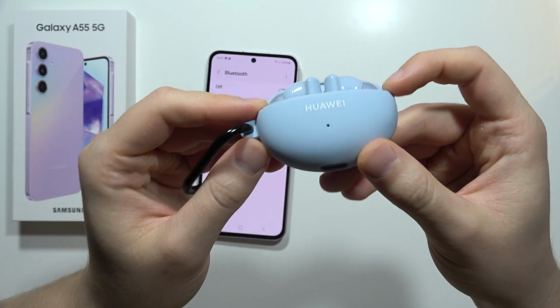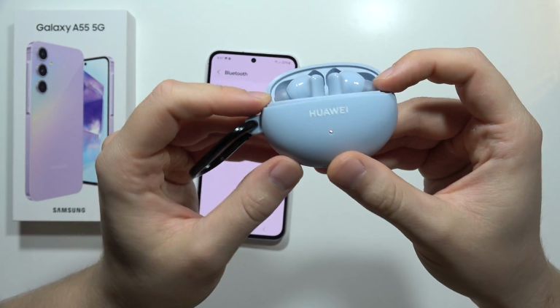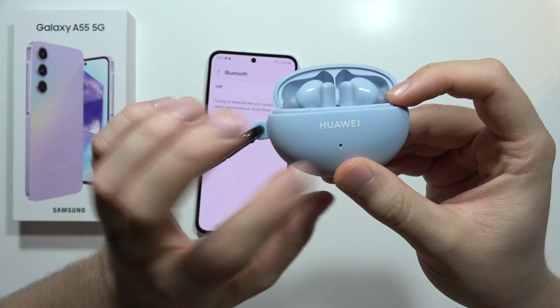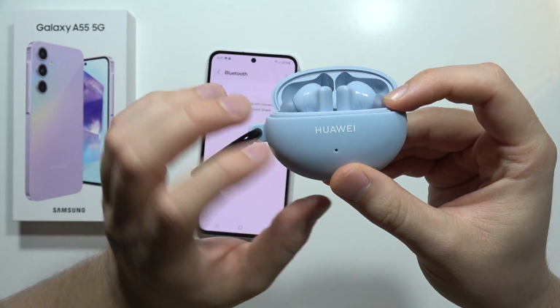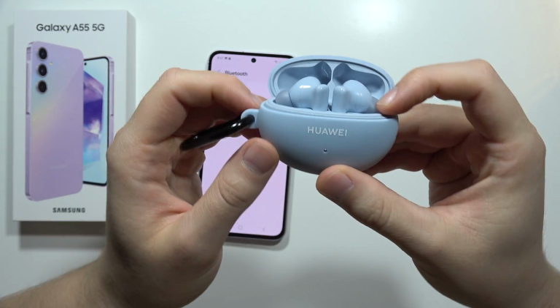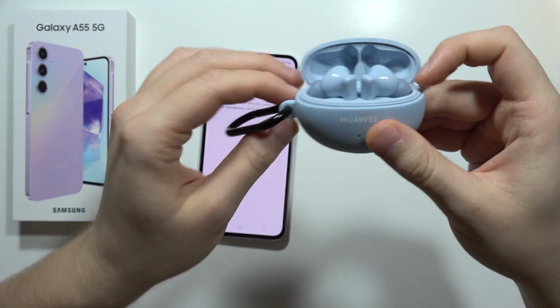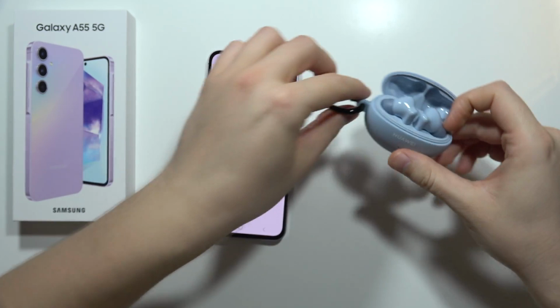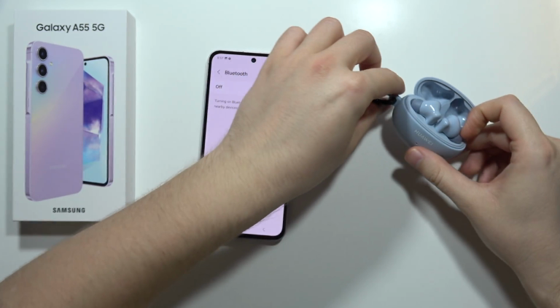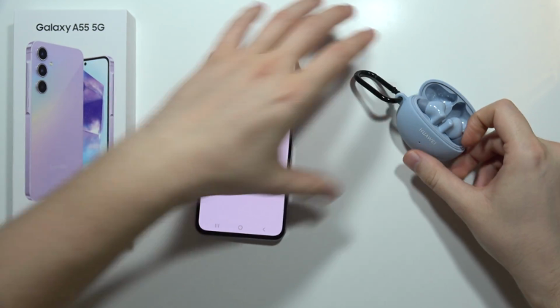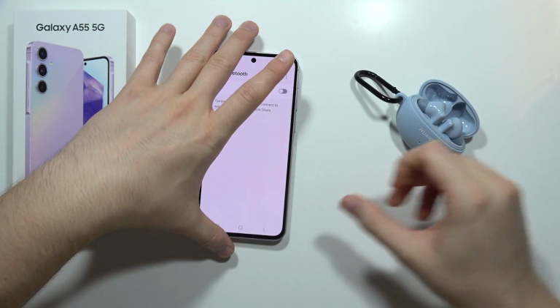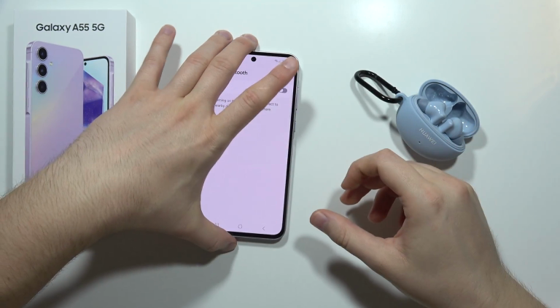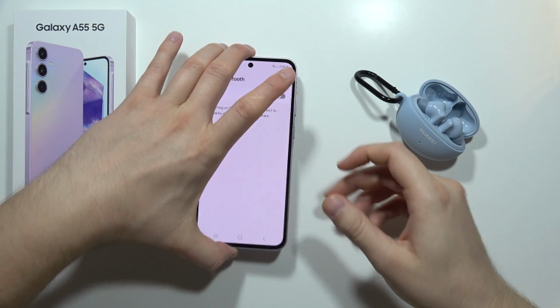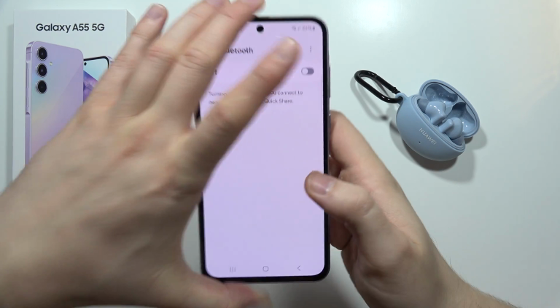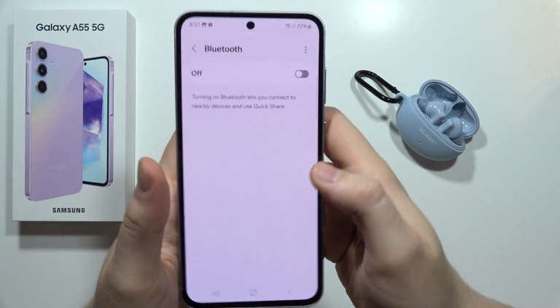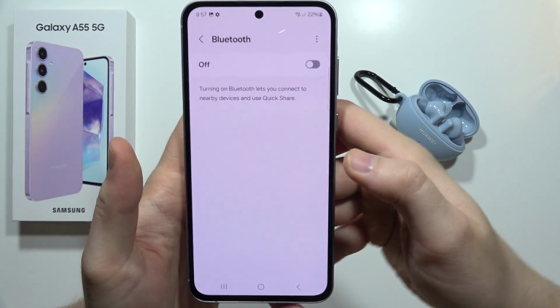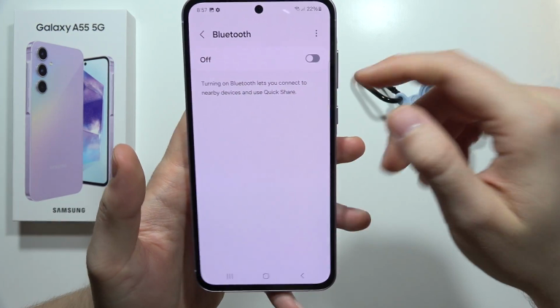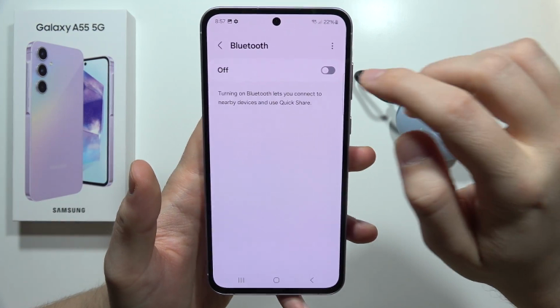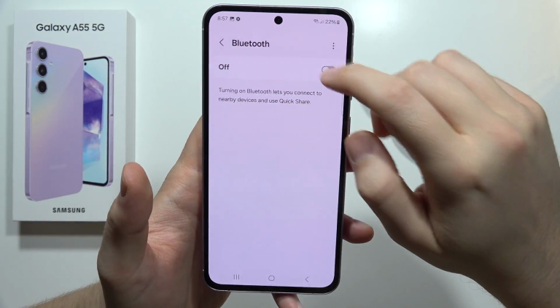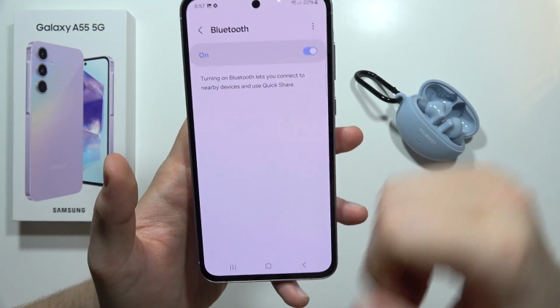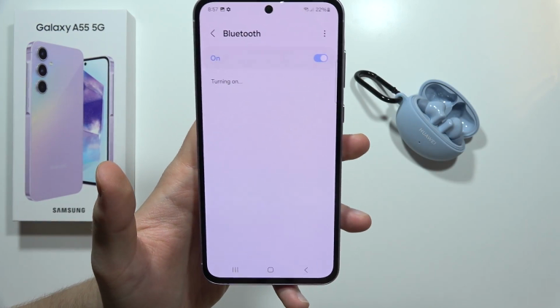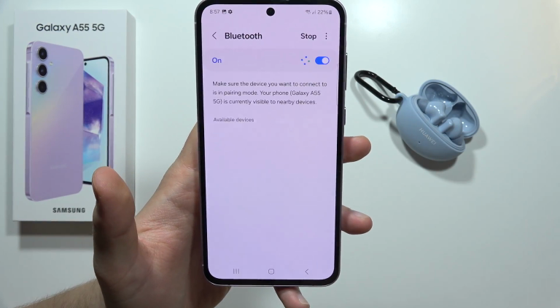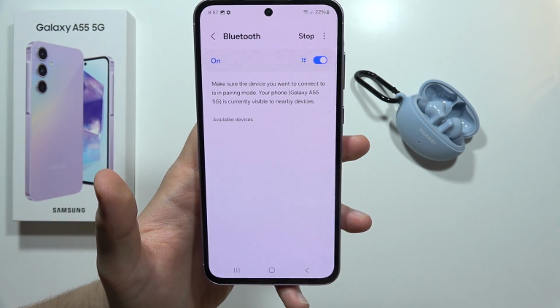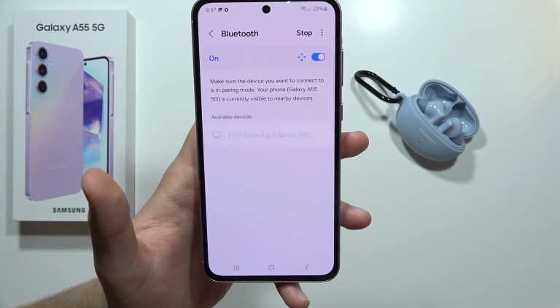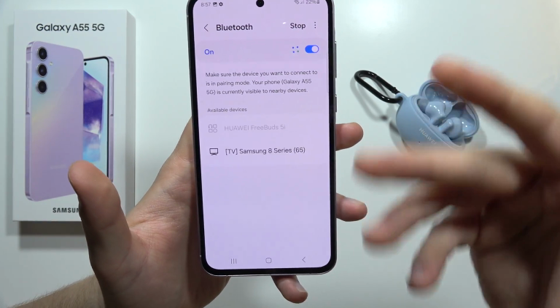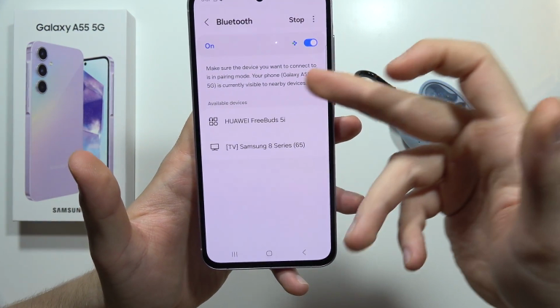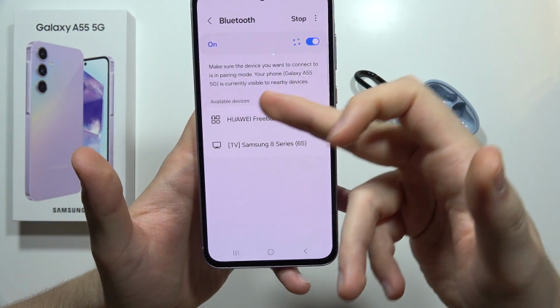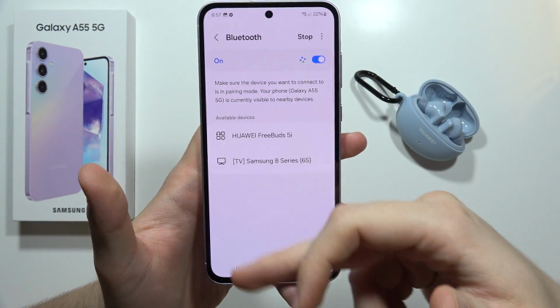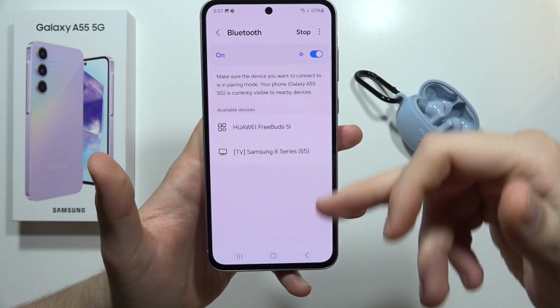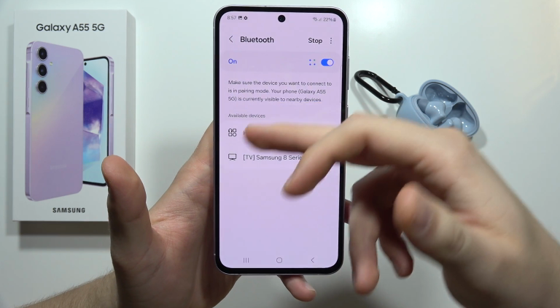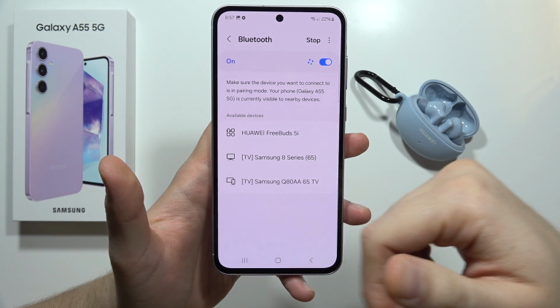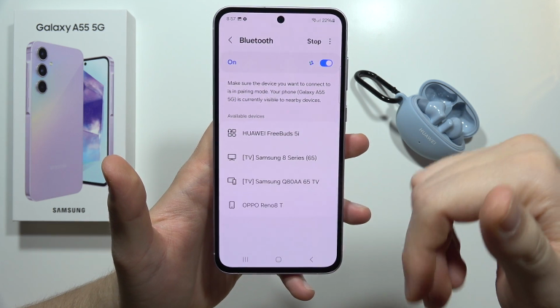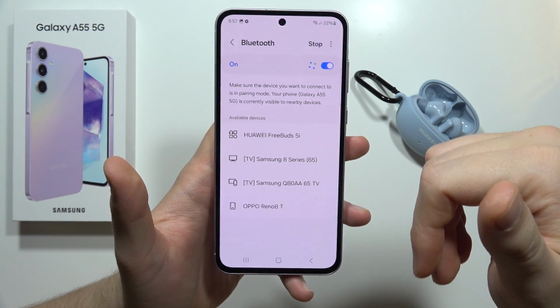Now my device is visible, and on my Samsung I have to turn on the Bluetooth back and now I just have to wait for this scanning process.